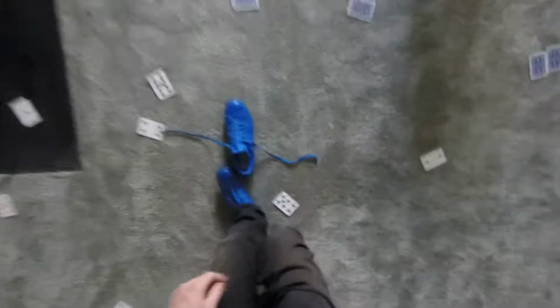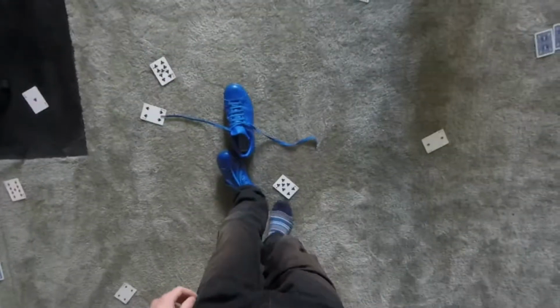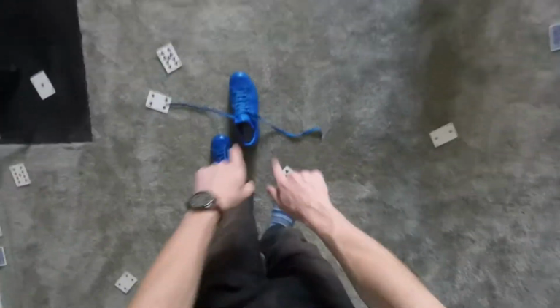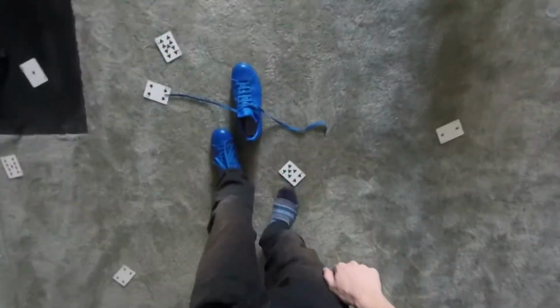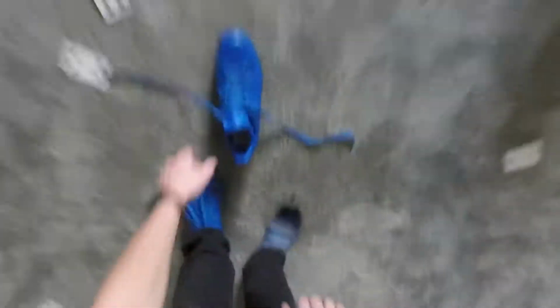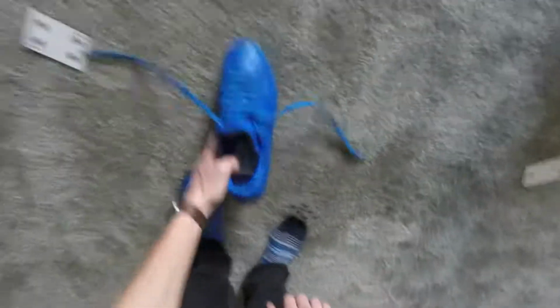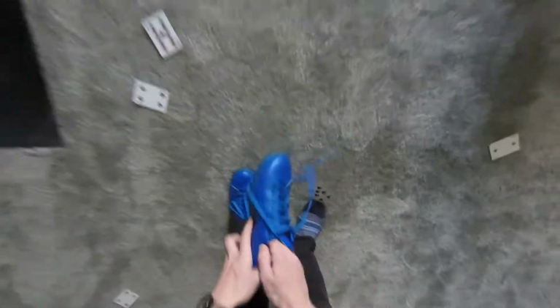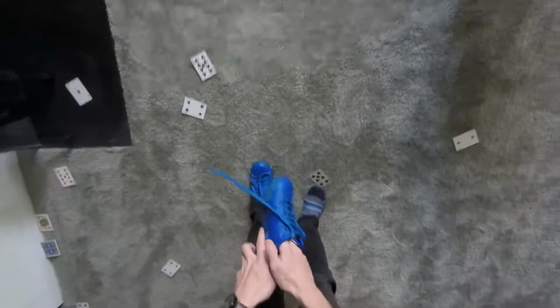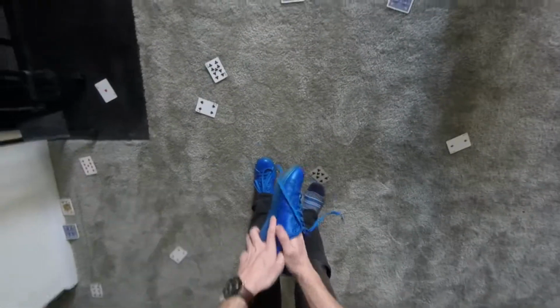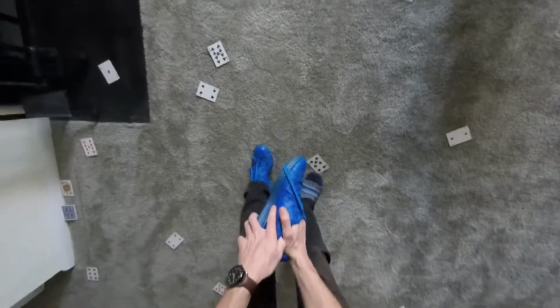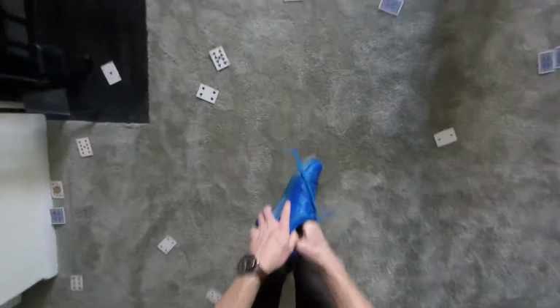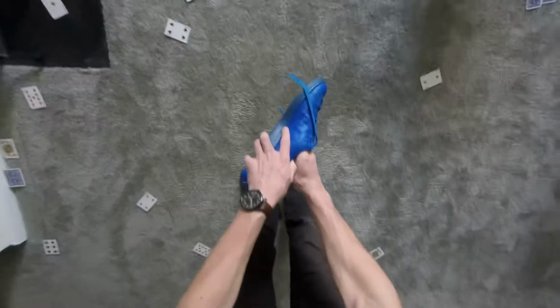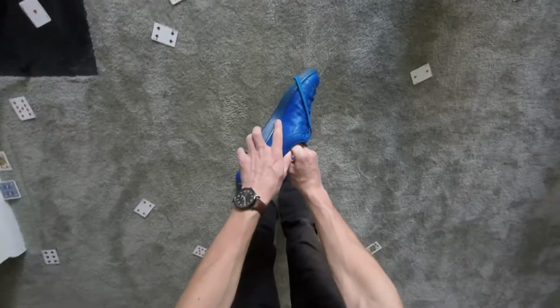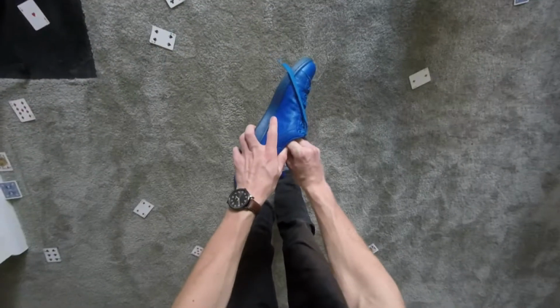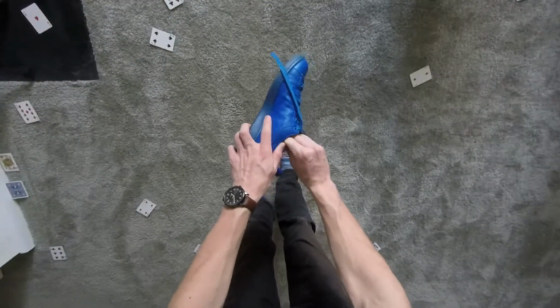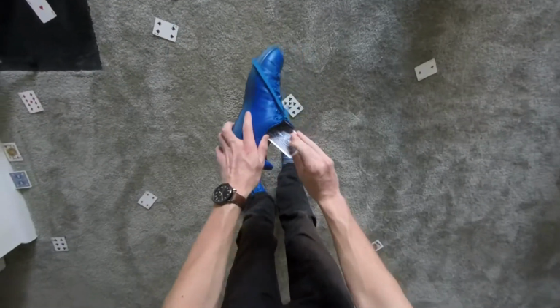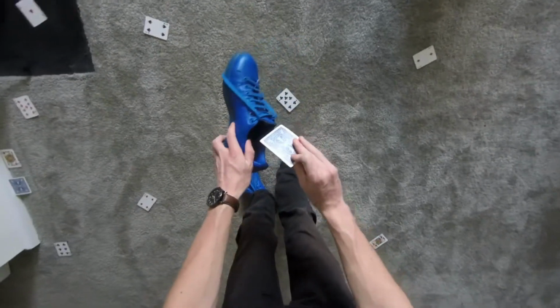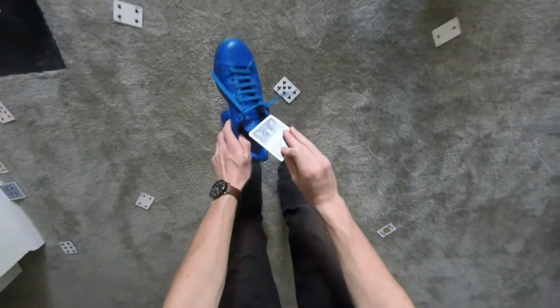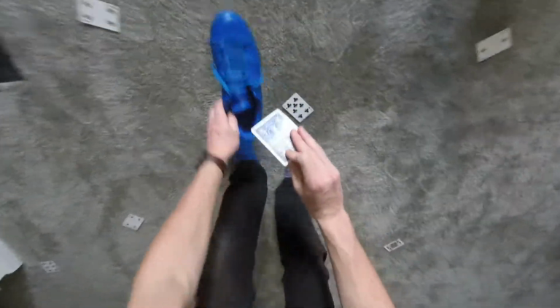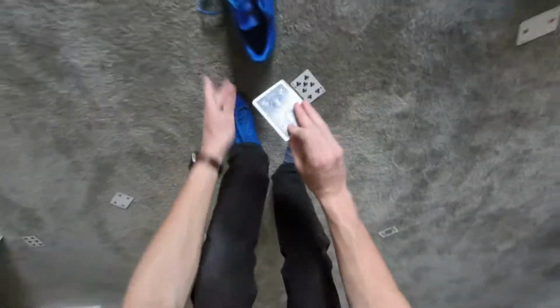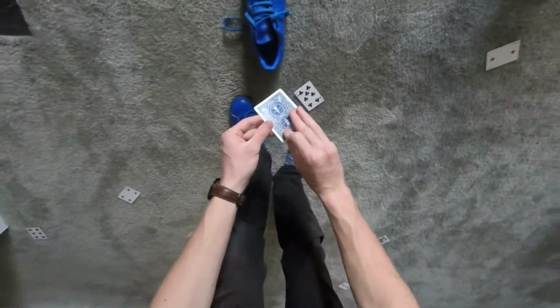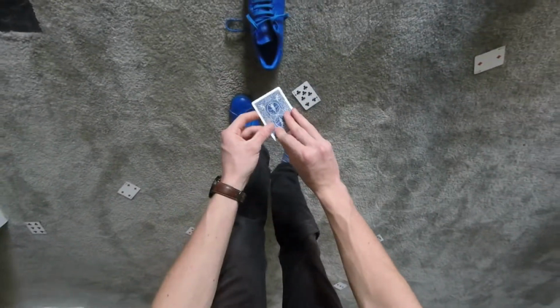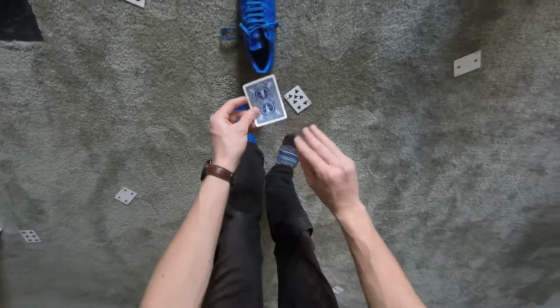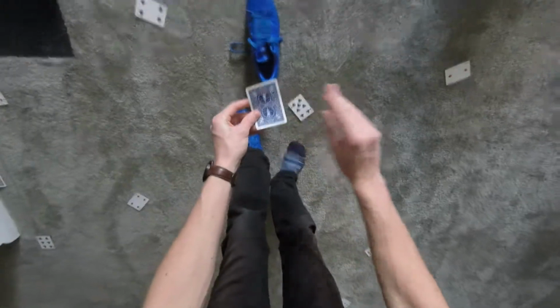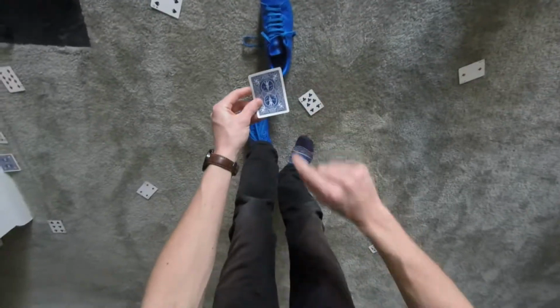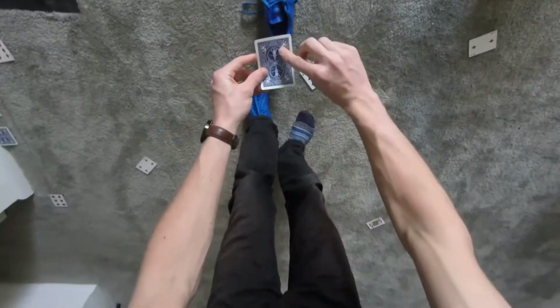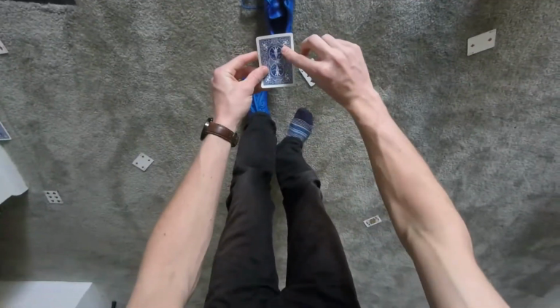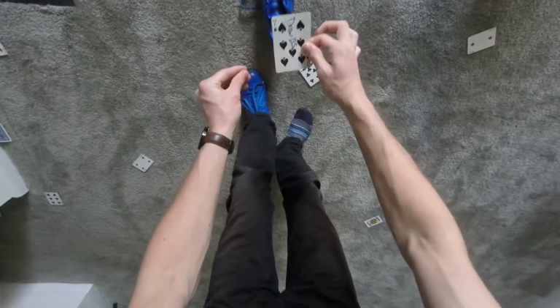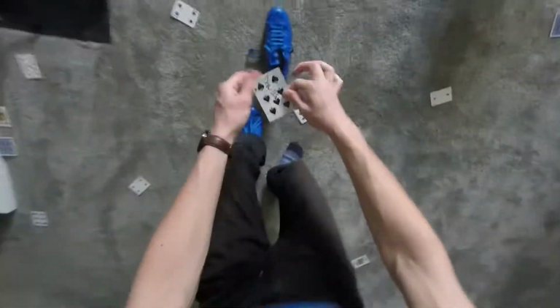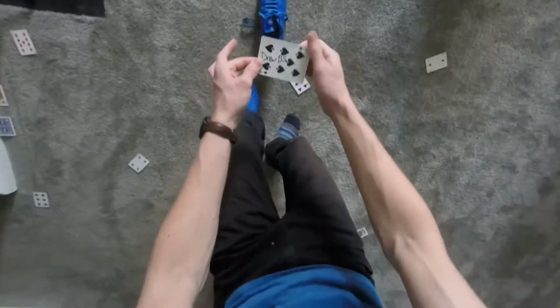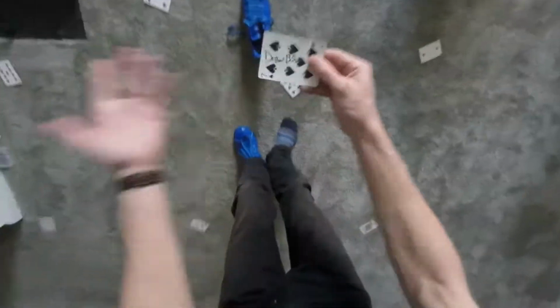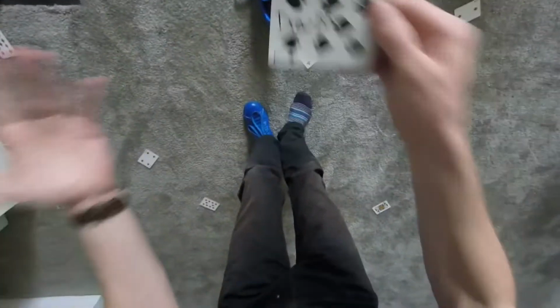Wait — hold on — oh my god, I got it! Inside the shoe — inside this here is one card and one card only. This card is... the Drews.